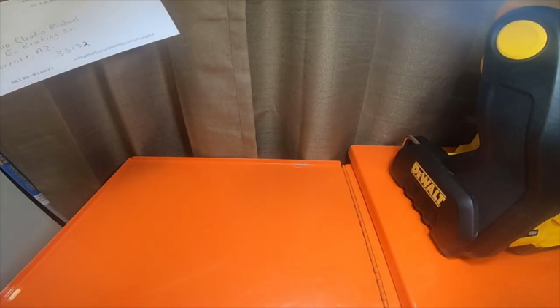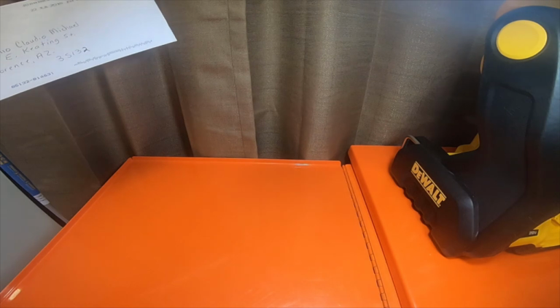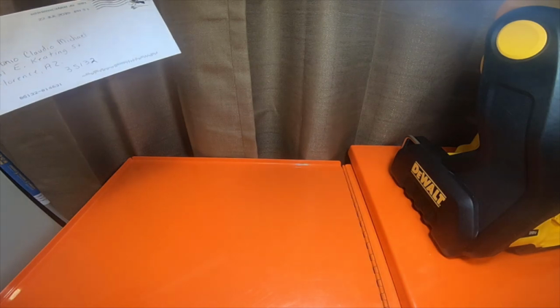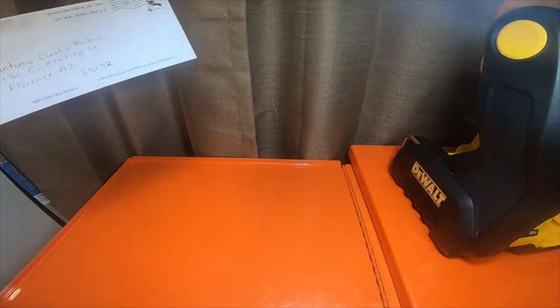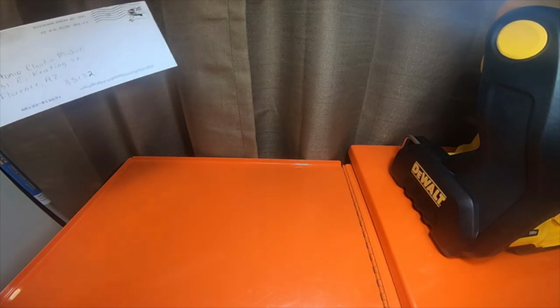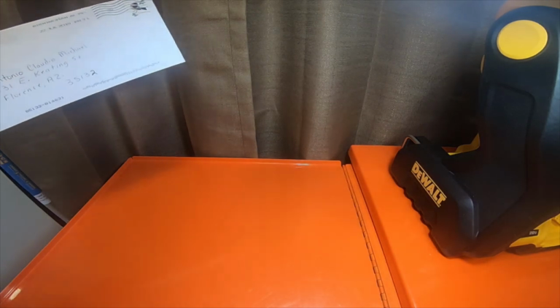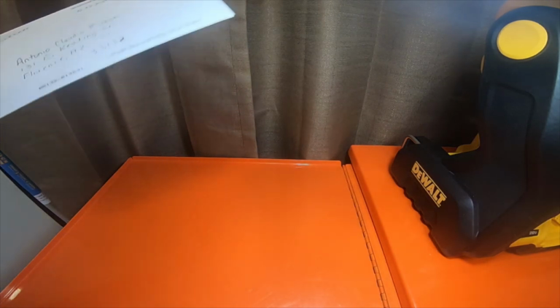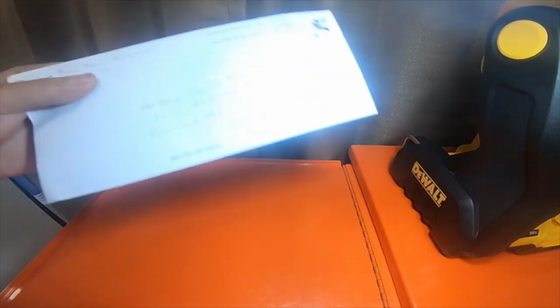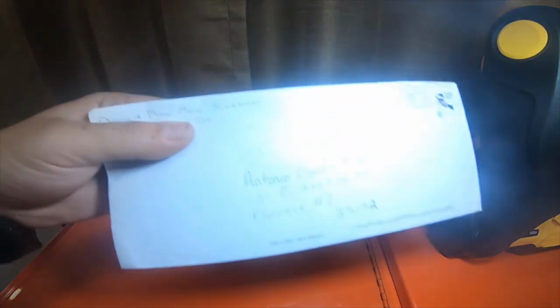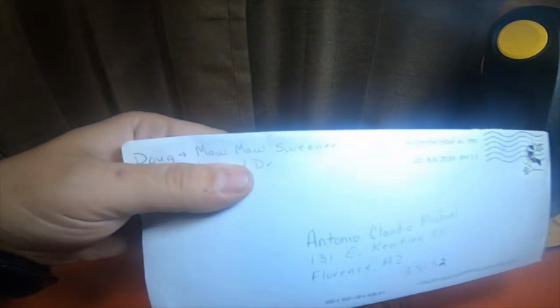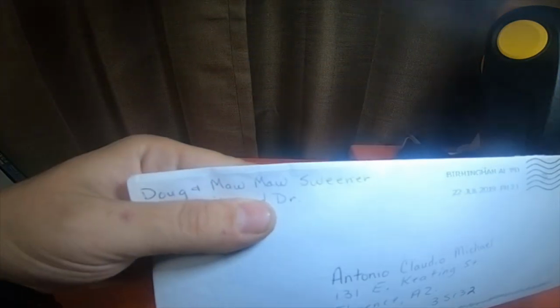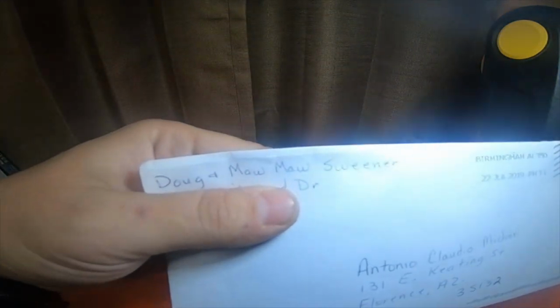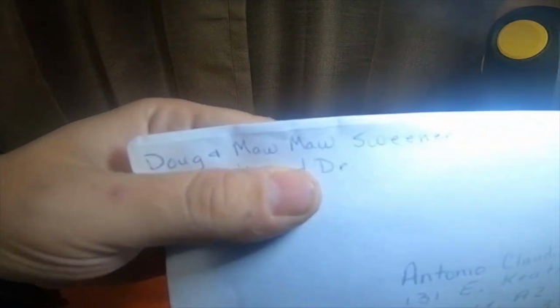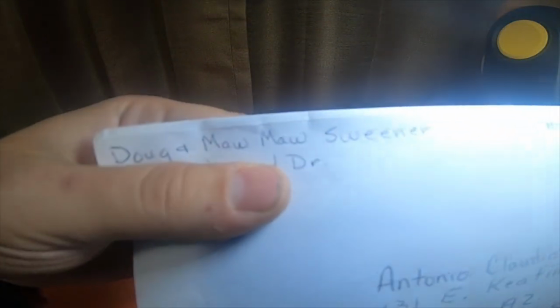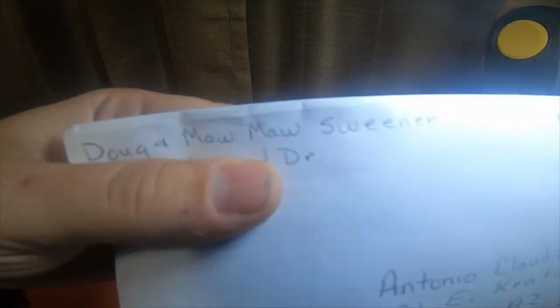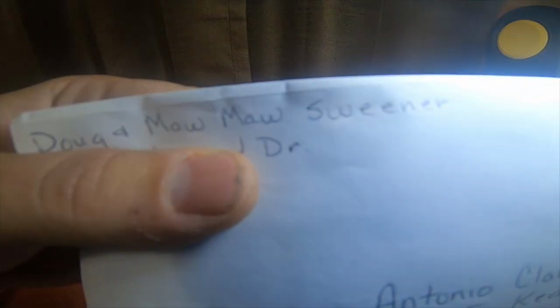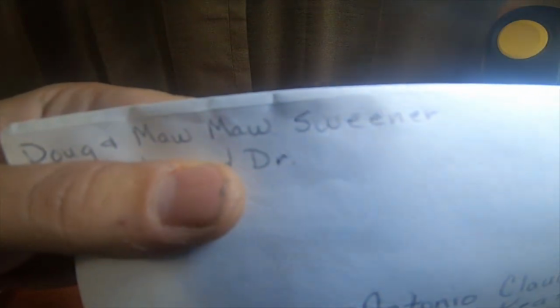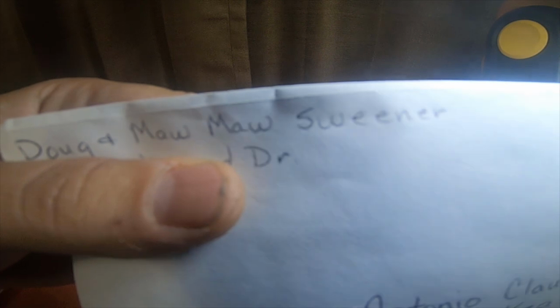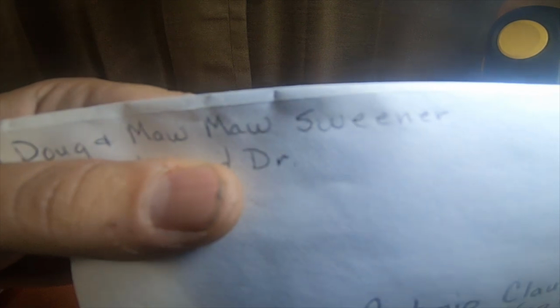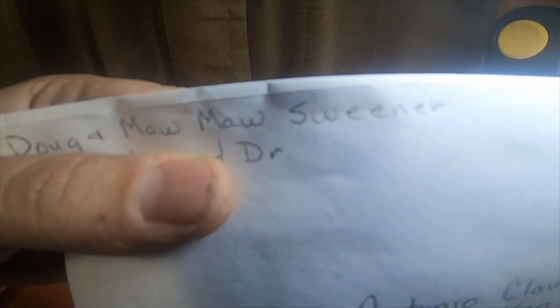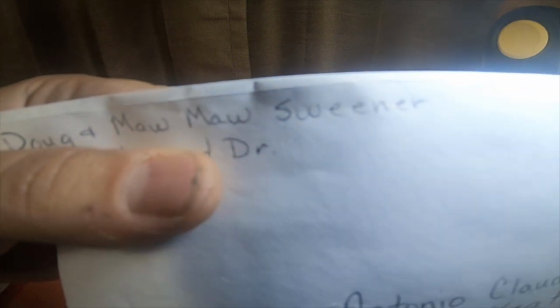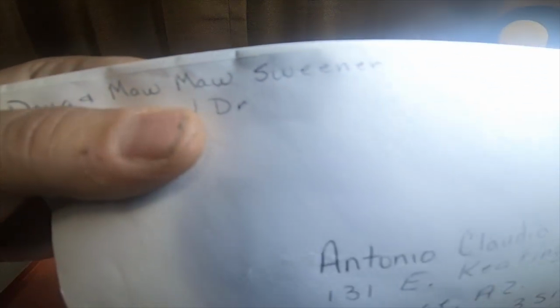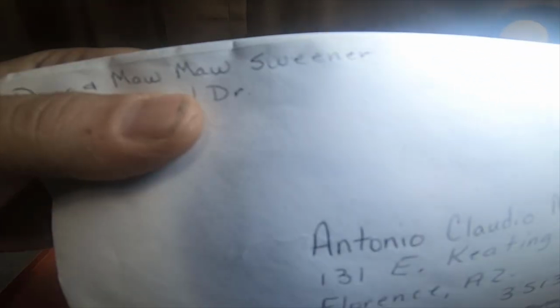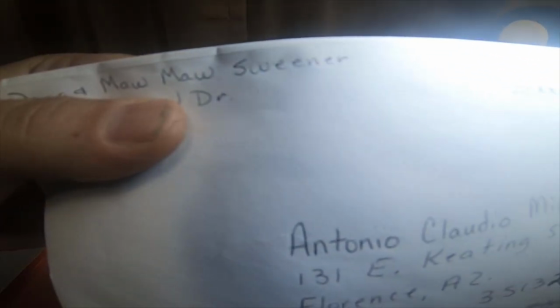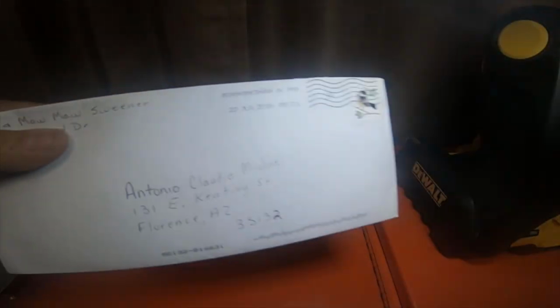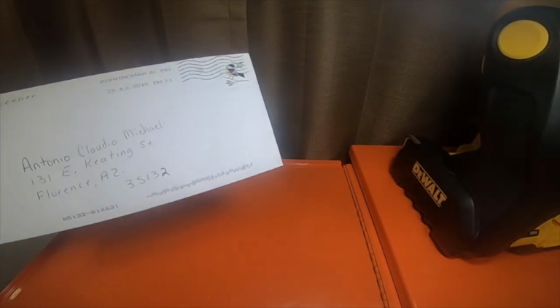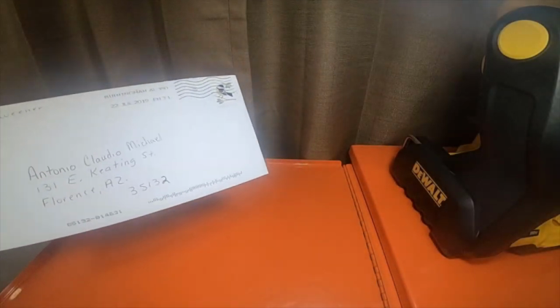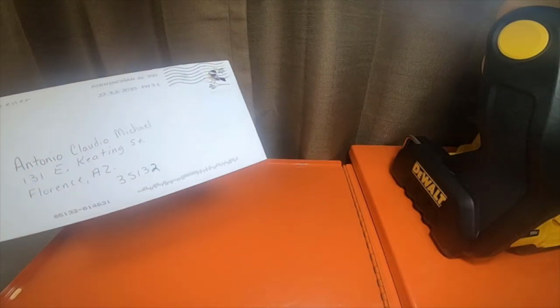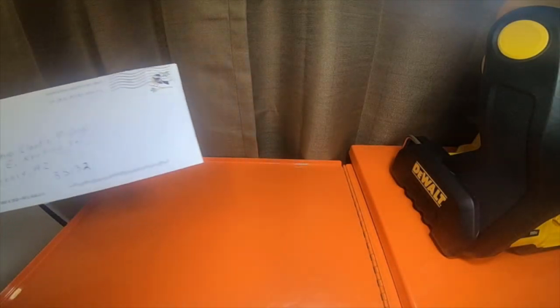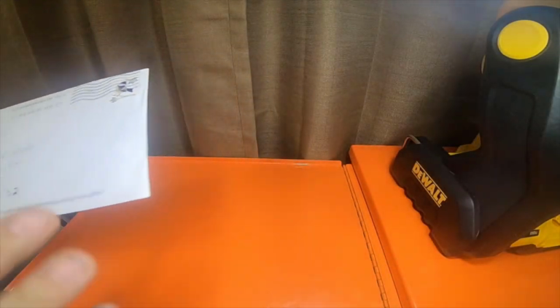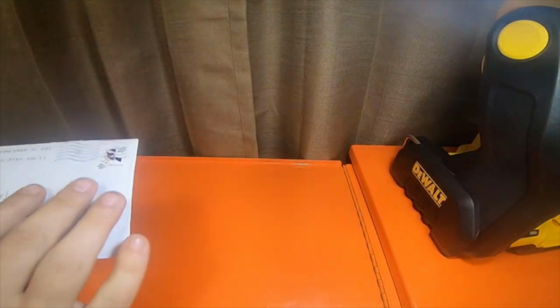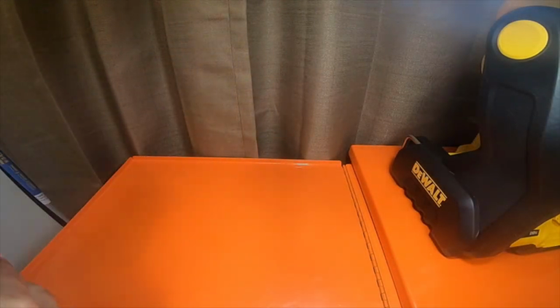Hey everybody, so I got a quick mail call to do. I got a letter from Doug and Mama Sweener. So let's get the letter open.